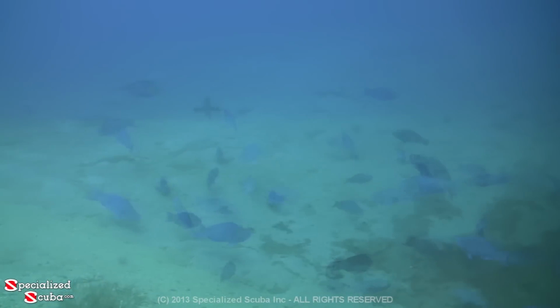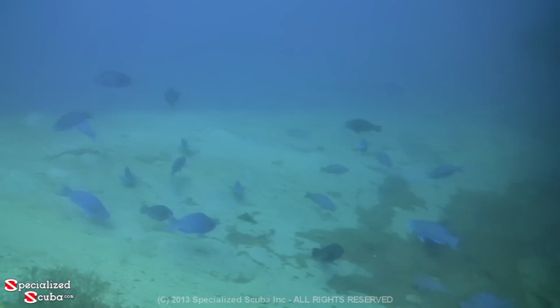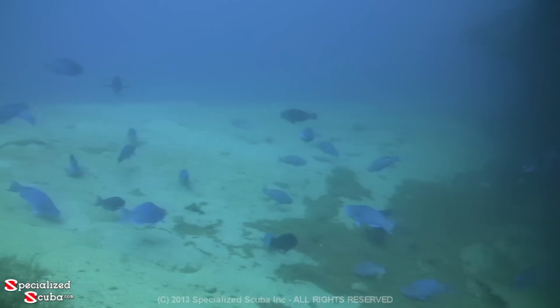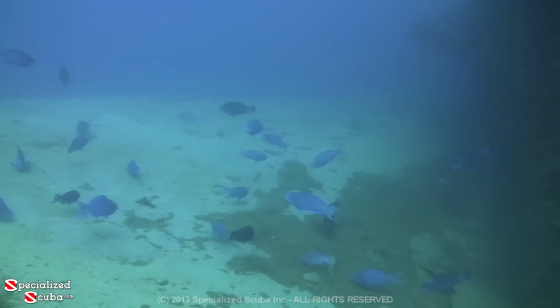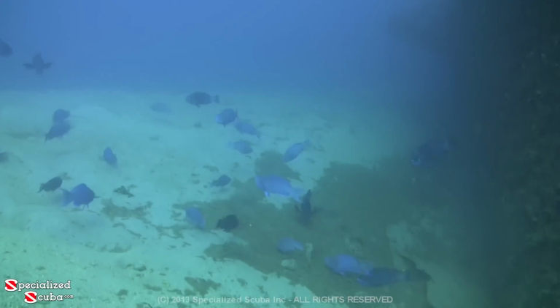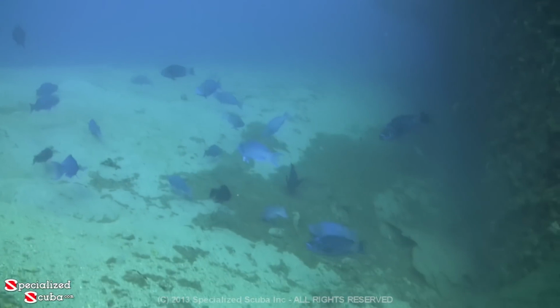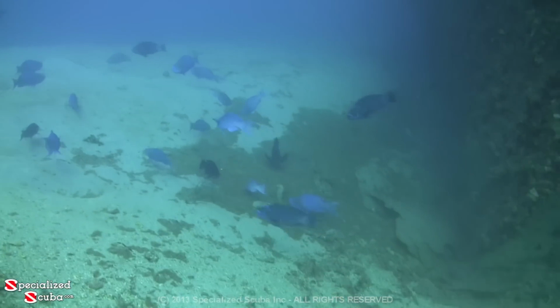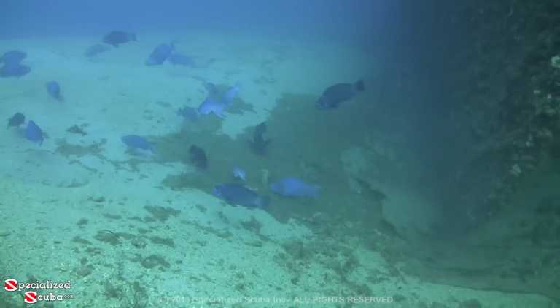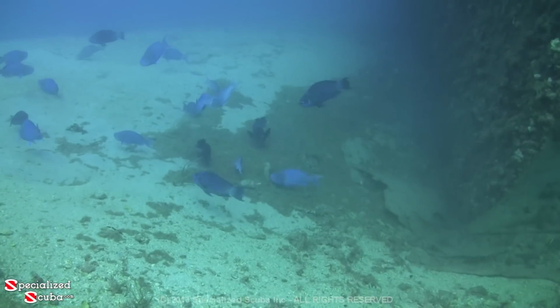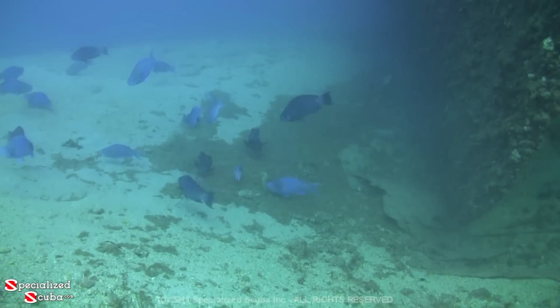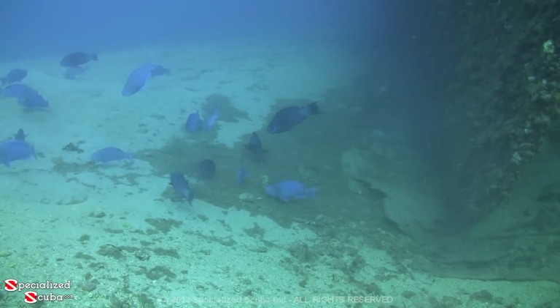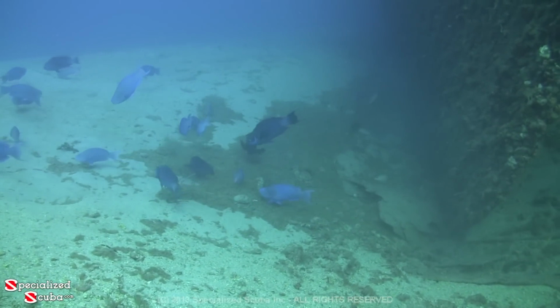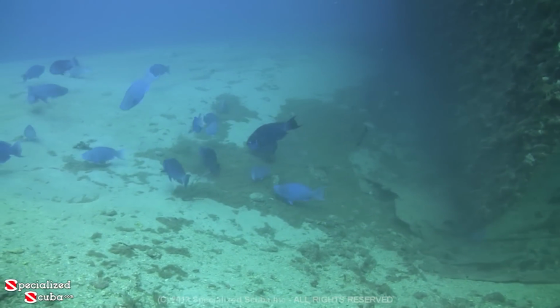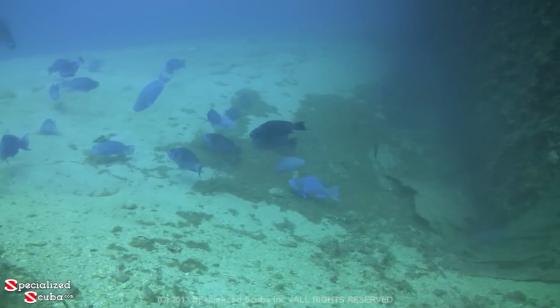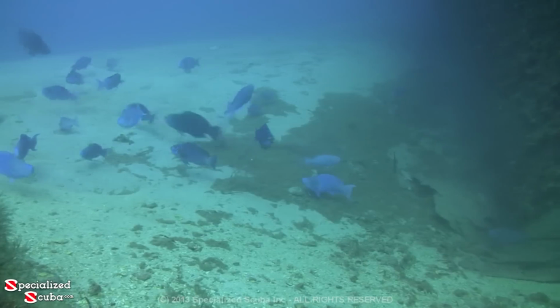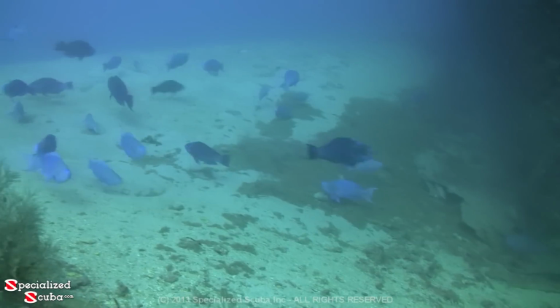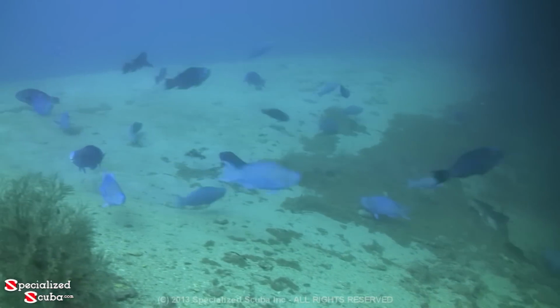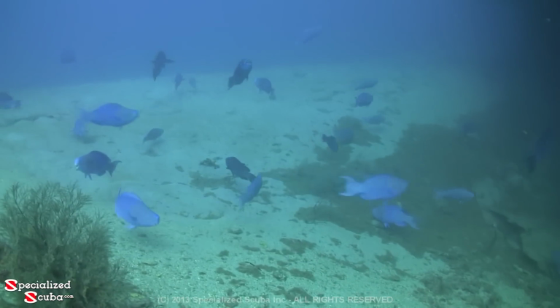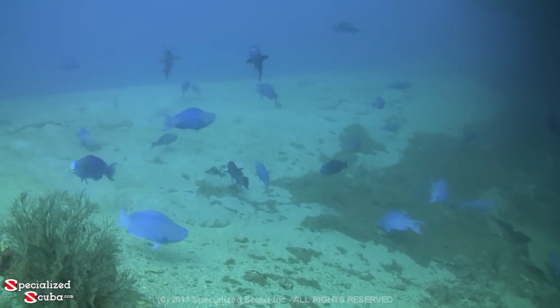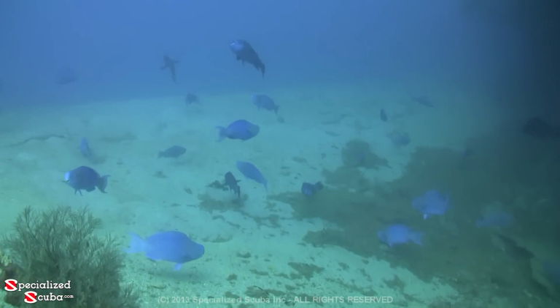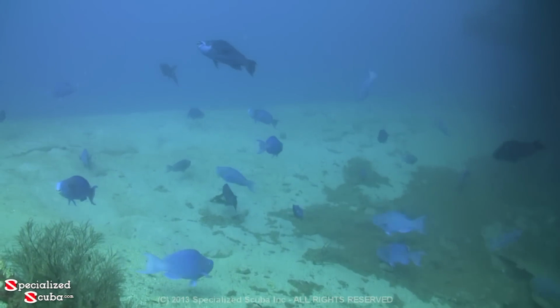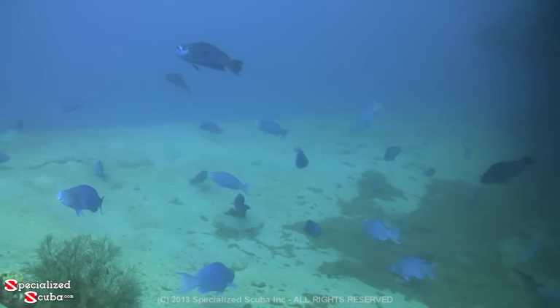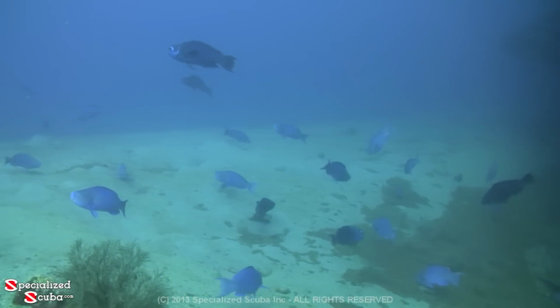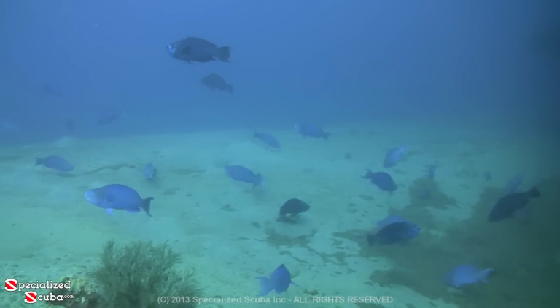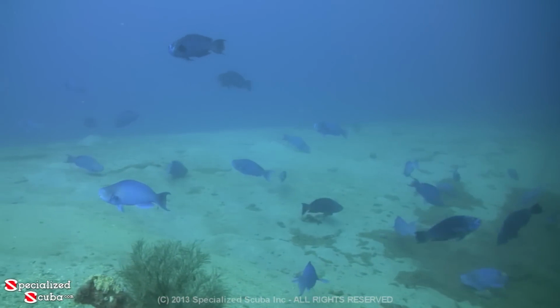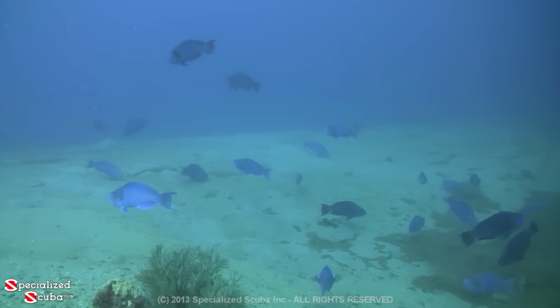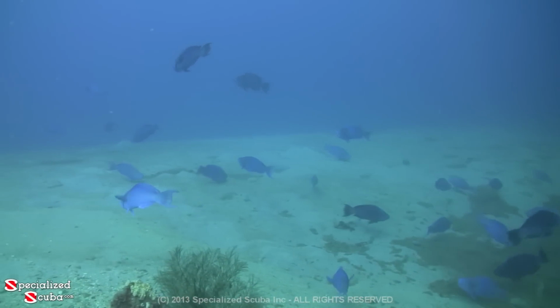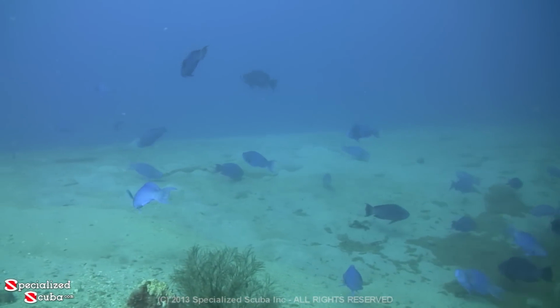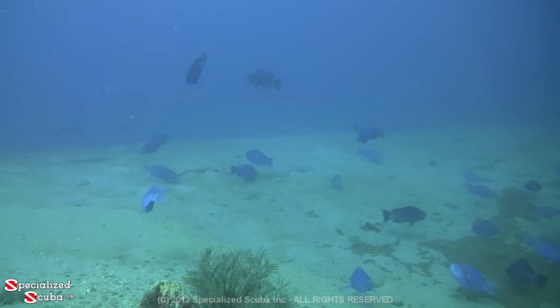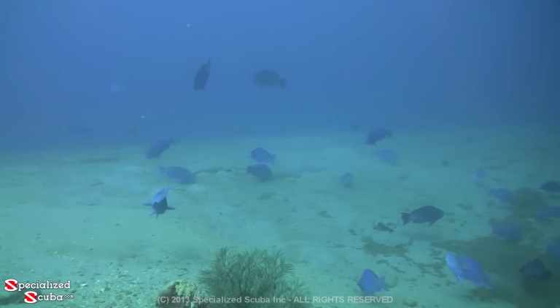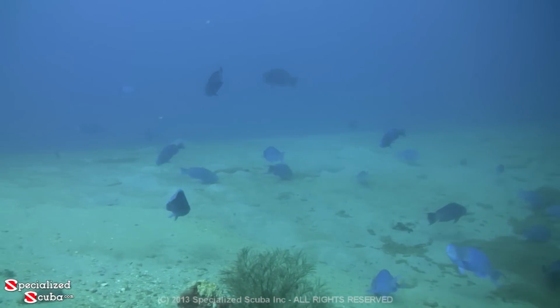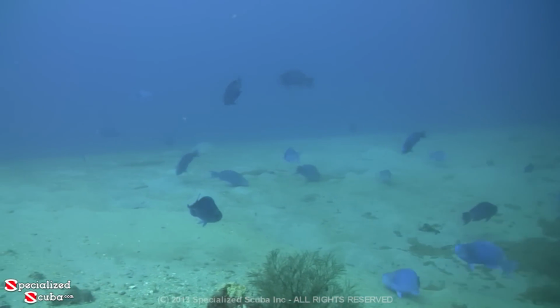The blue parrotfish are solid bright blue. The adults have a distinctive hump above the snout creating a squared-off head. Midnight parrotfish are darker navy blue with bright blue markings on their heads.